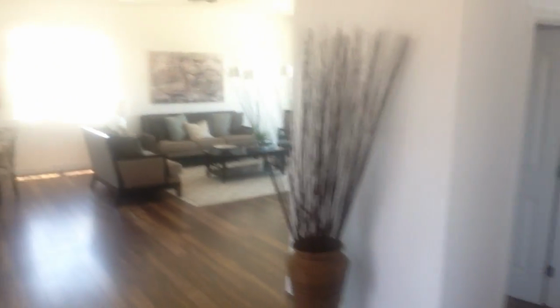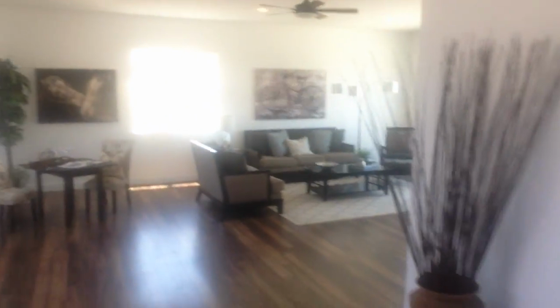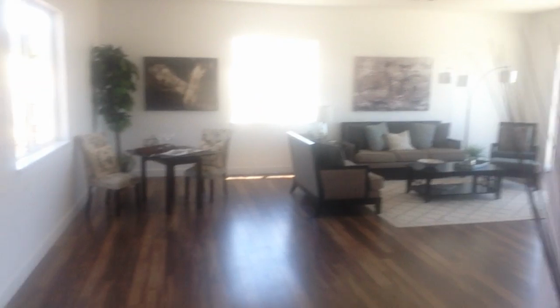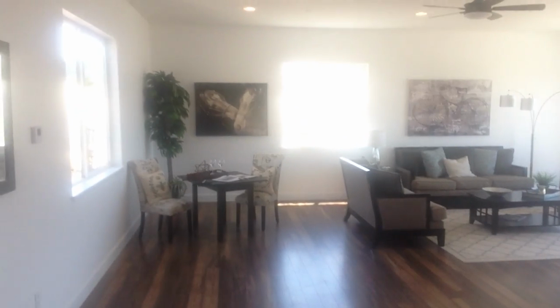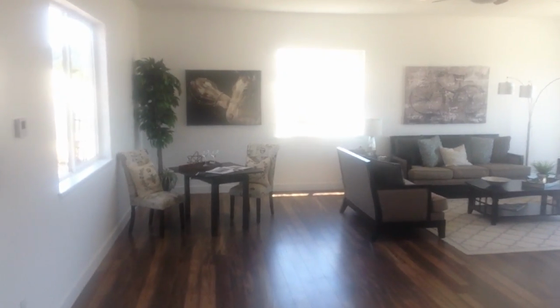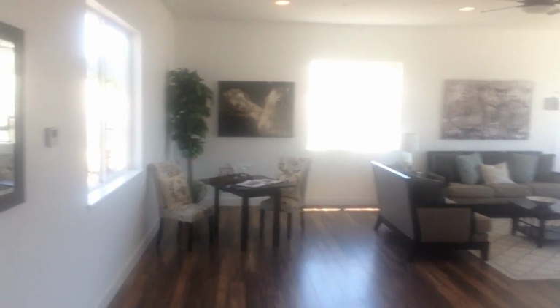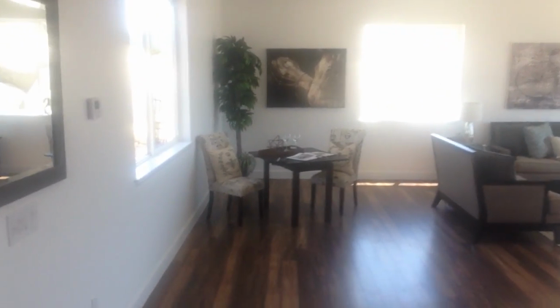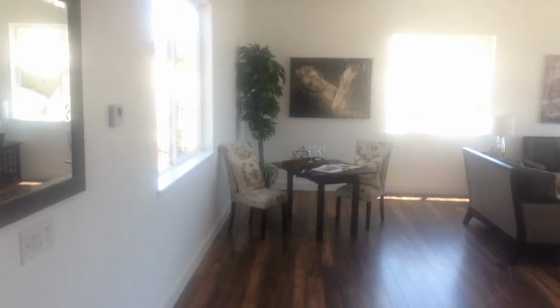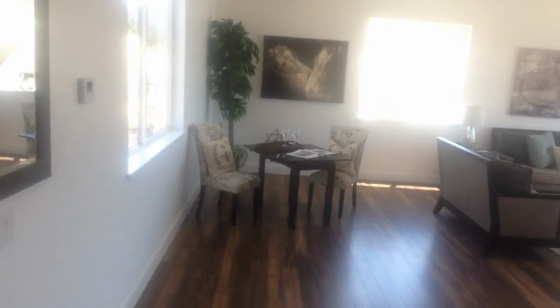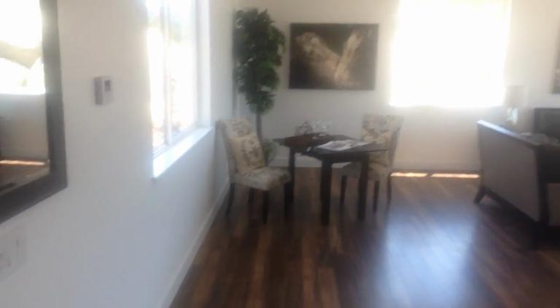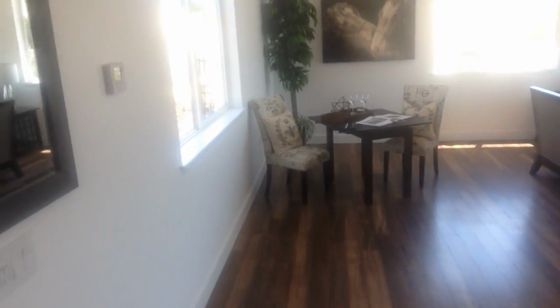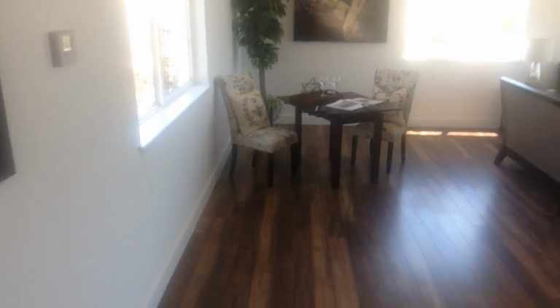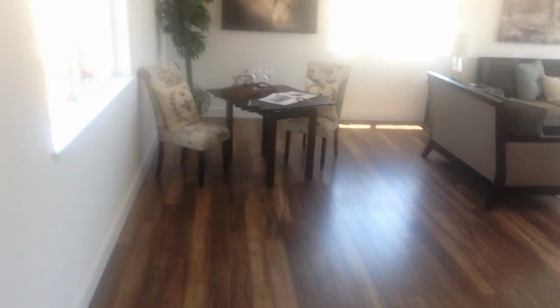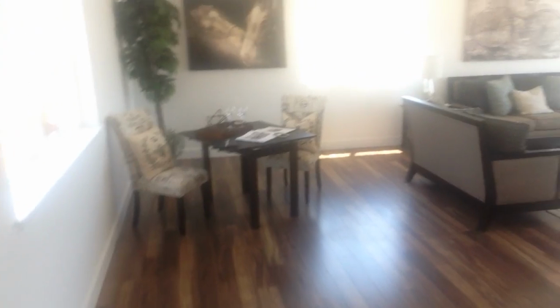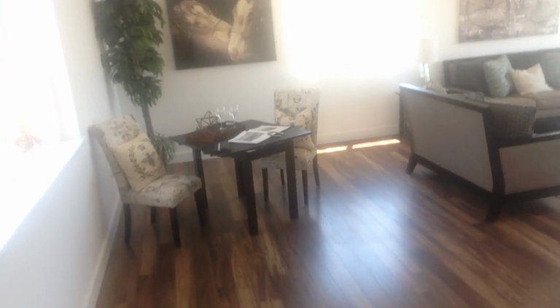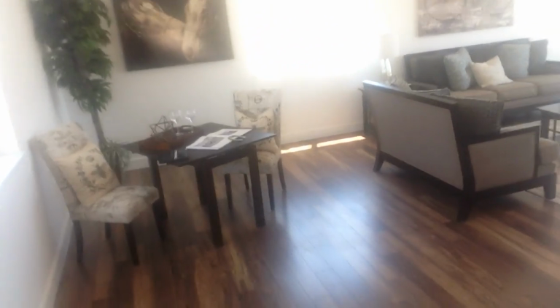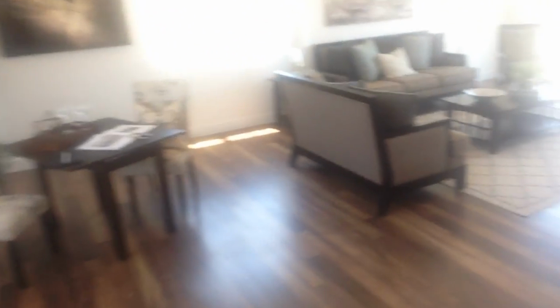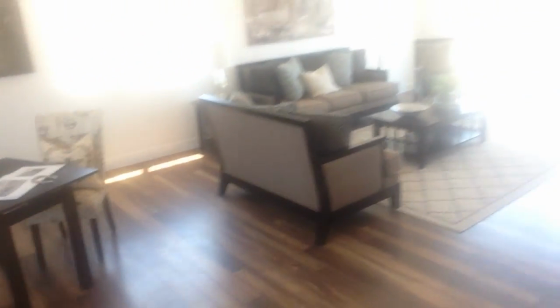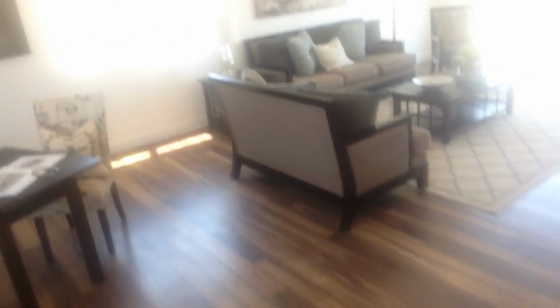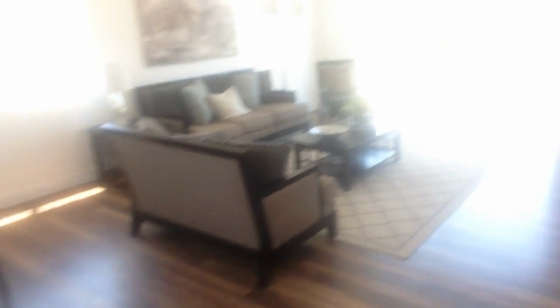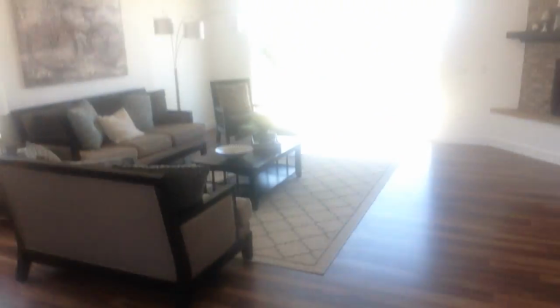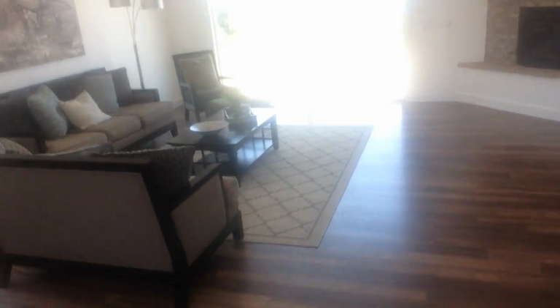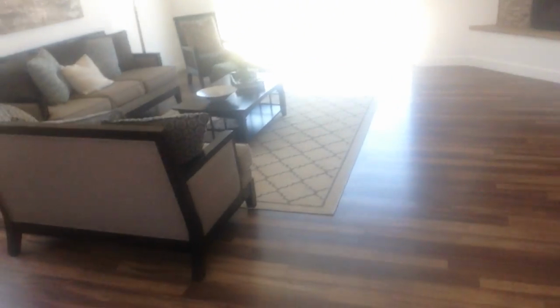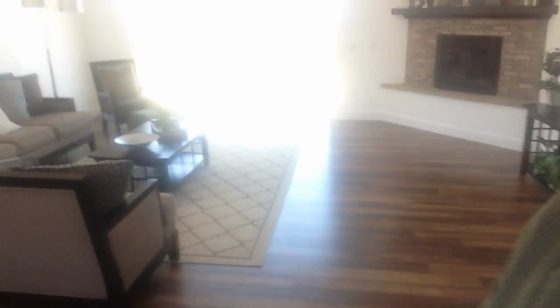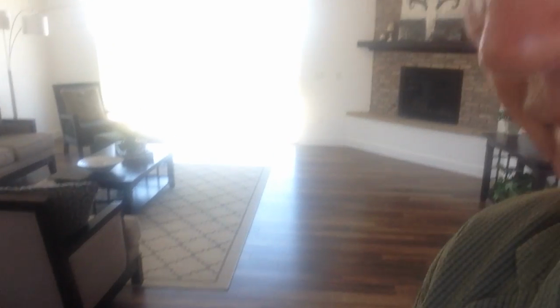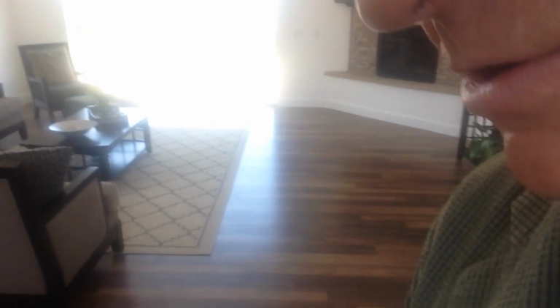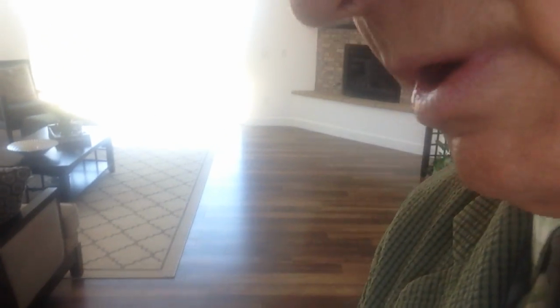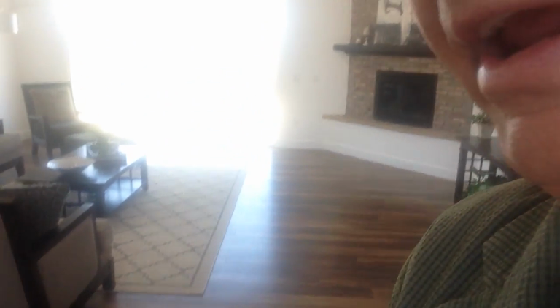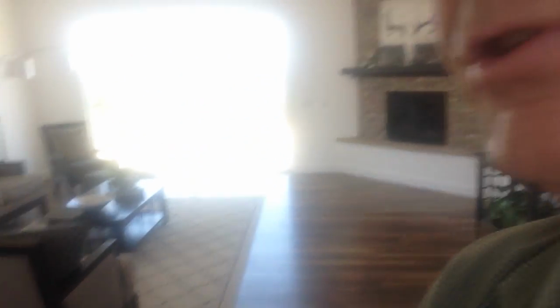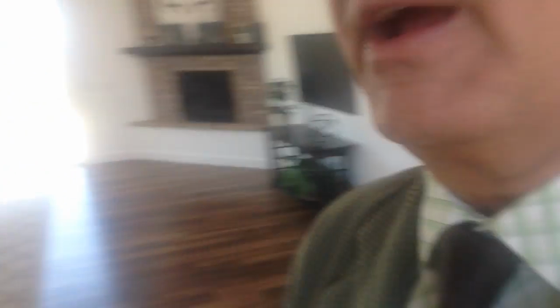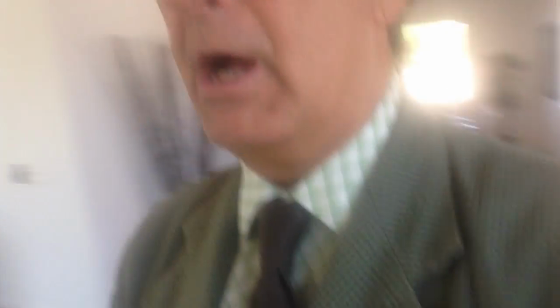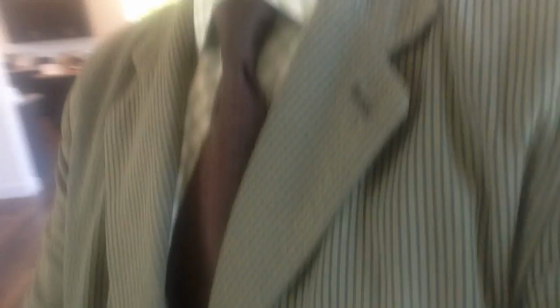And then the living room out here — nicely staged. Fireplace in the corner over there. The brand new construction — they have just done a nice job on this.